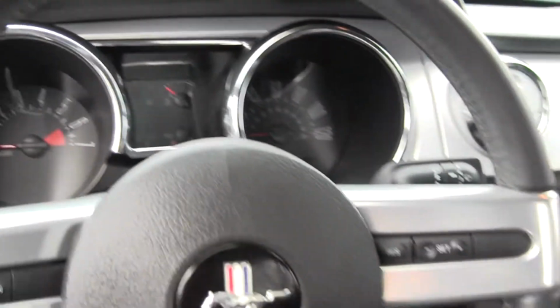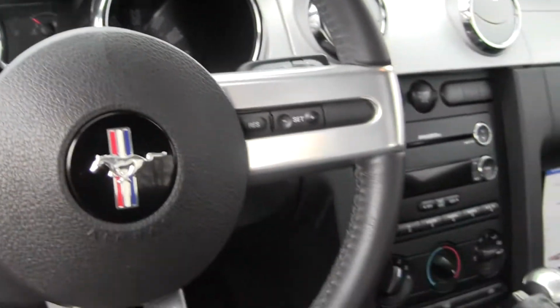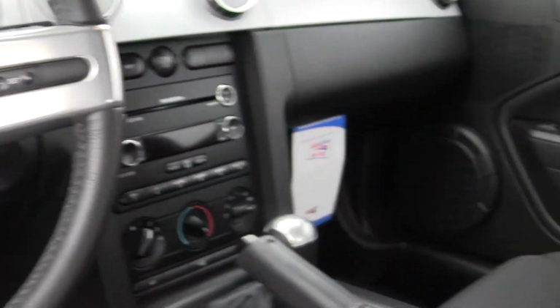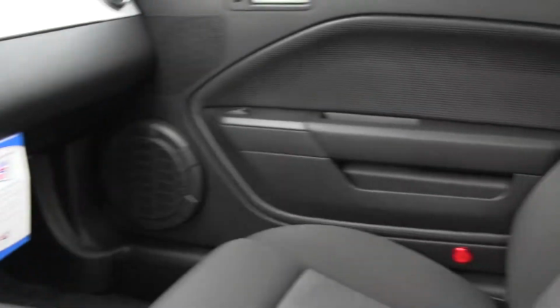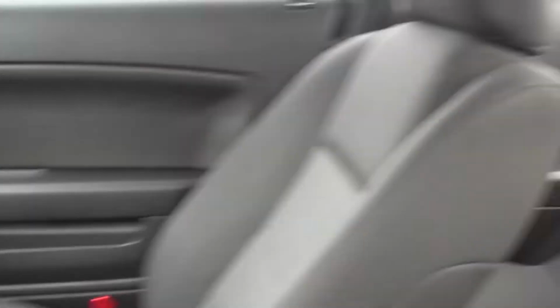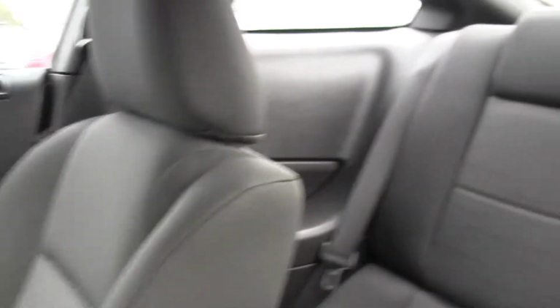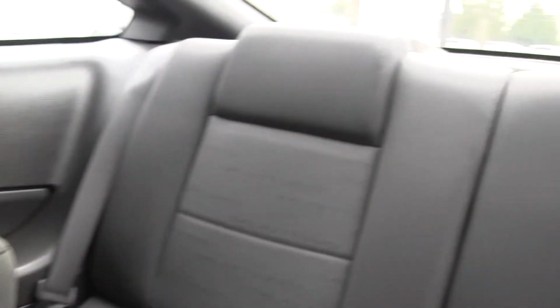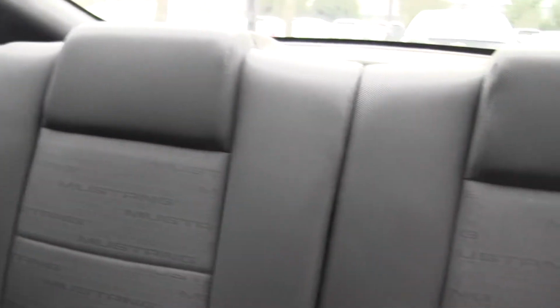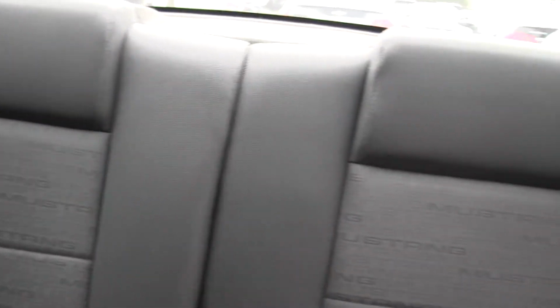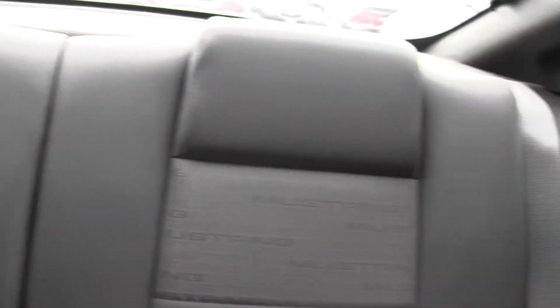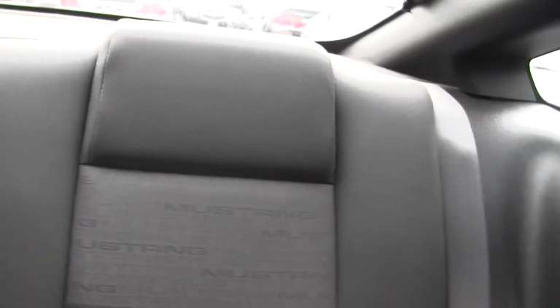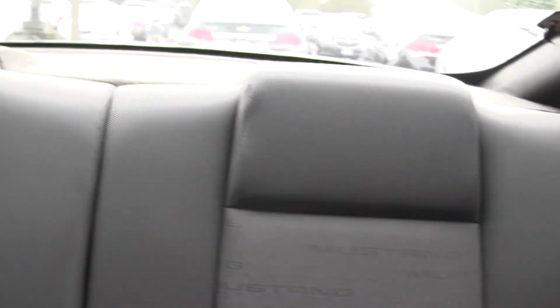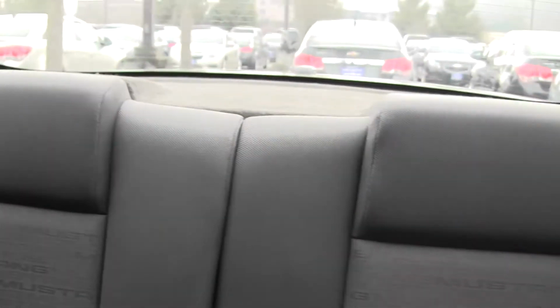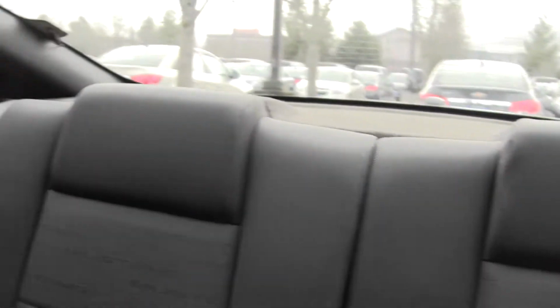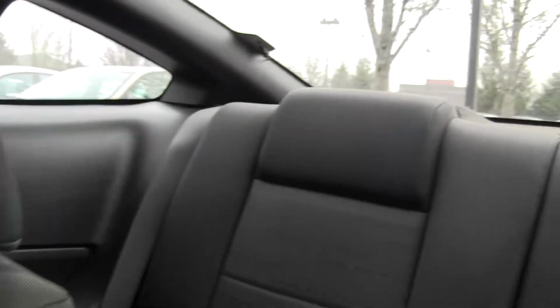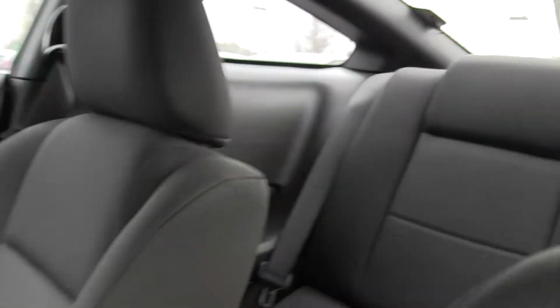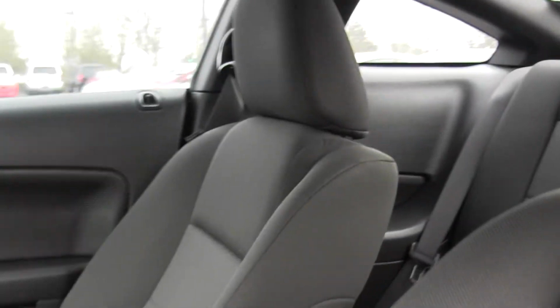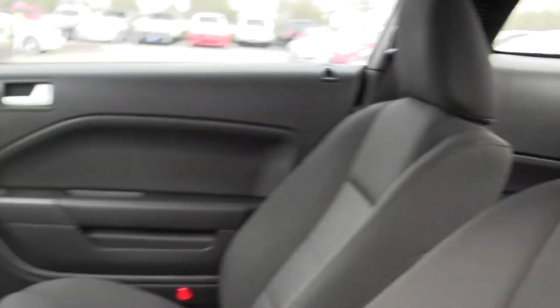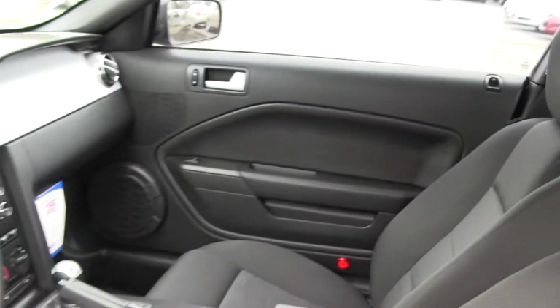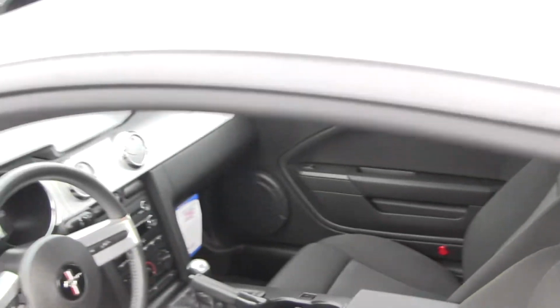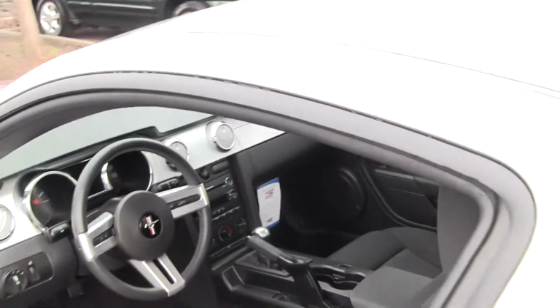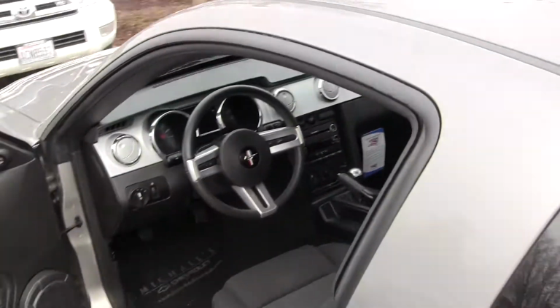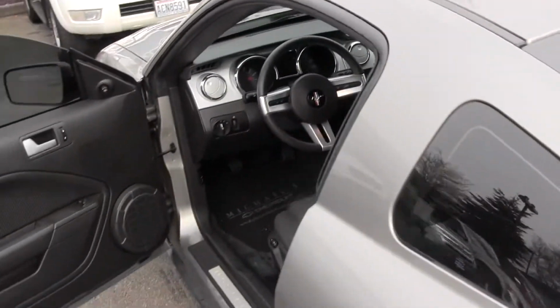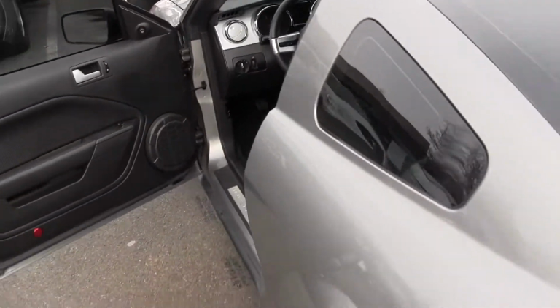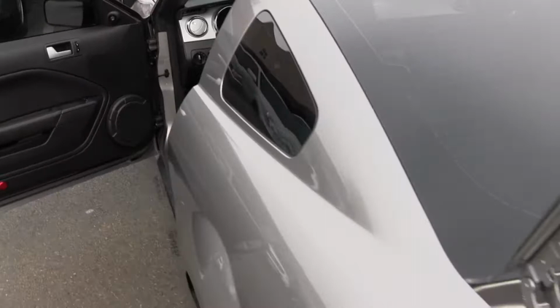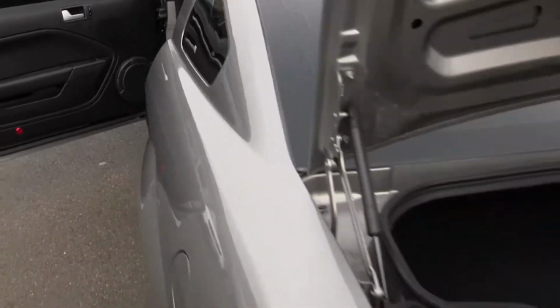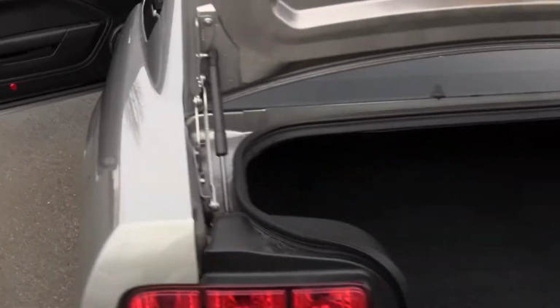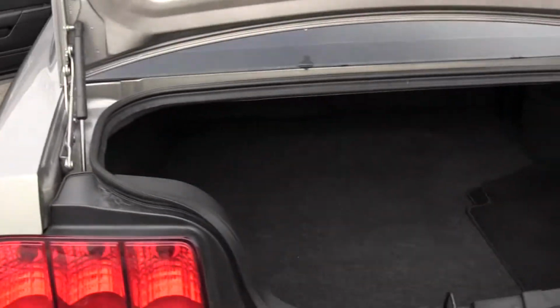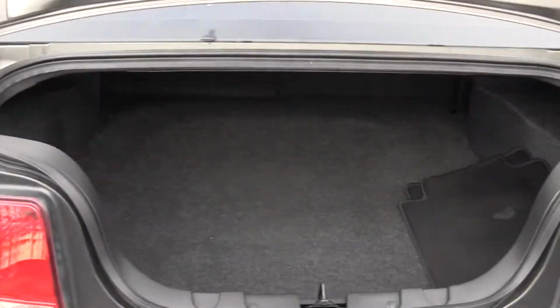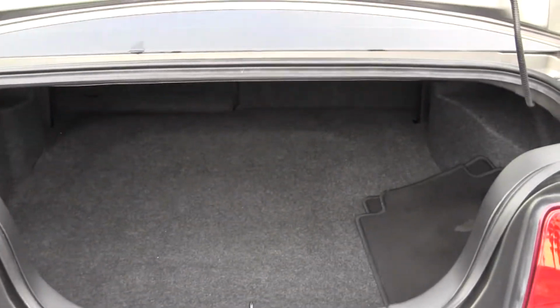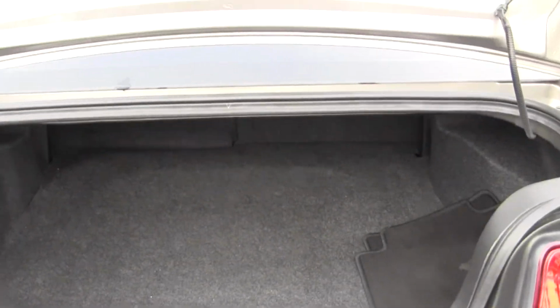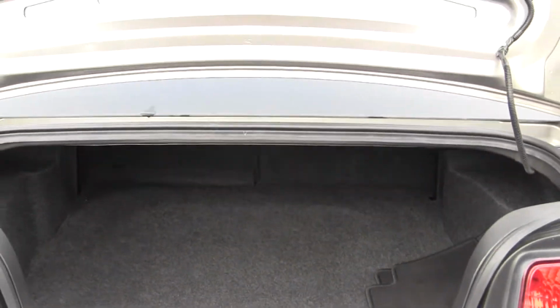The back seat seats two, which means this vehicle is able to seat four full-size adults, great for families or road trips with your friends. Let's take a look at that cargo area now. Lots of space back here, and you can also fold those seats down for additional space.